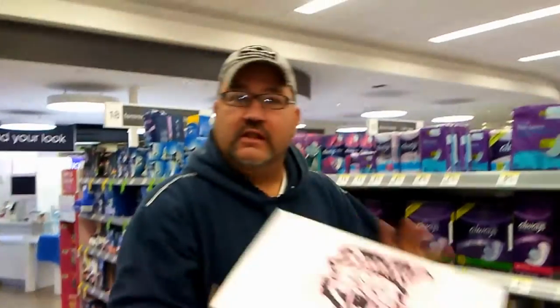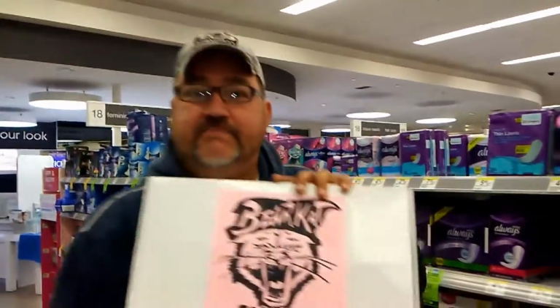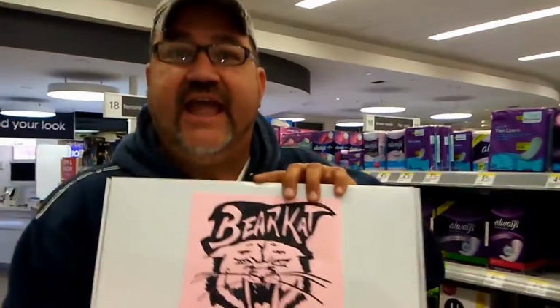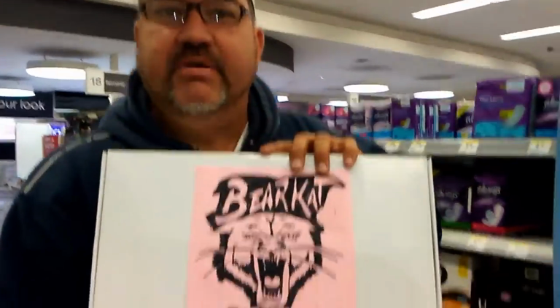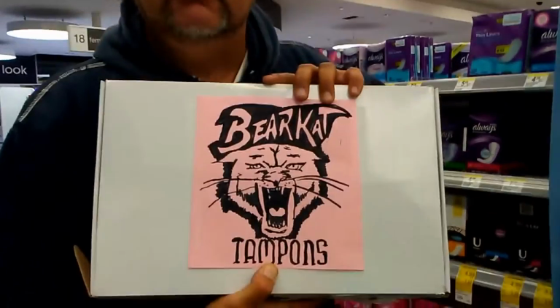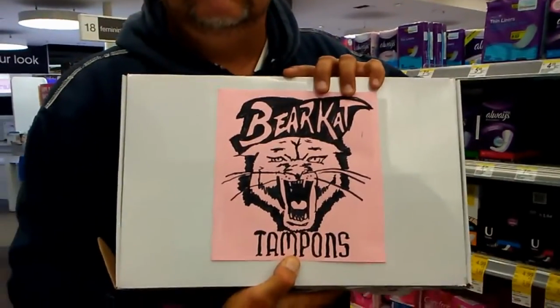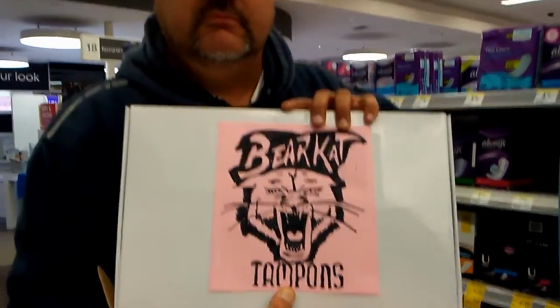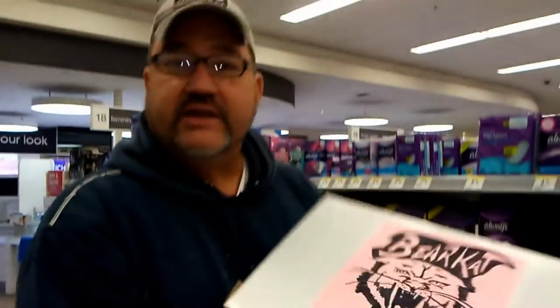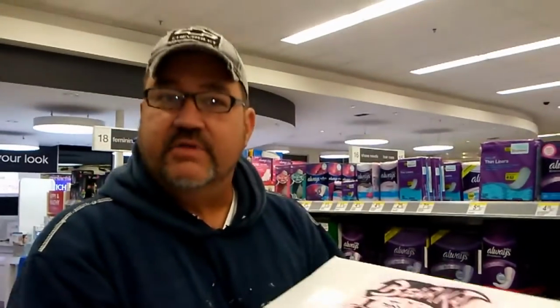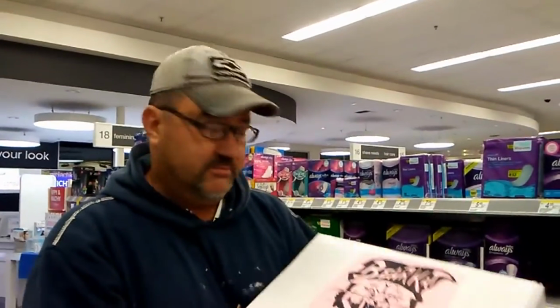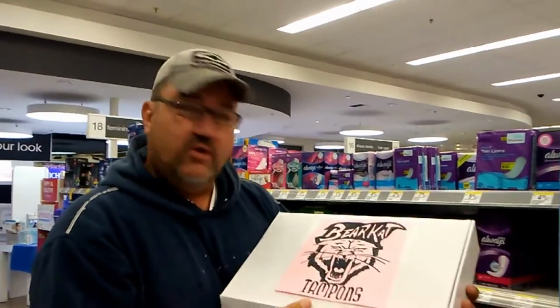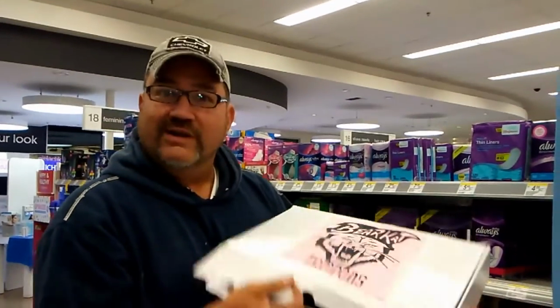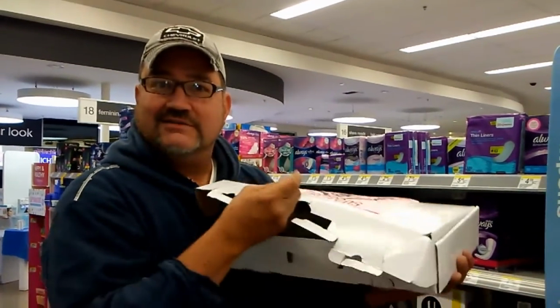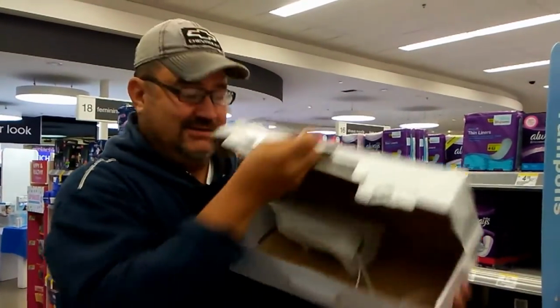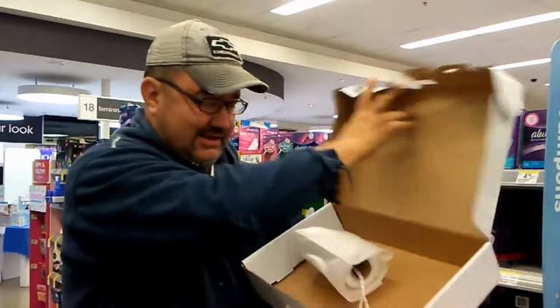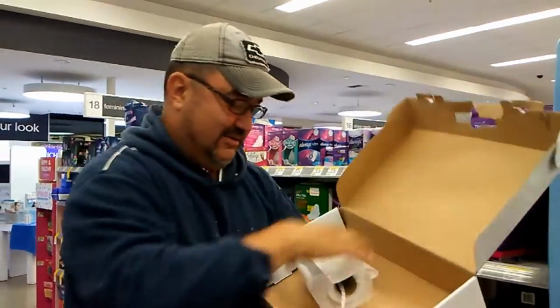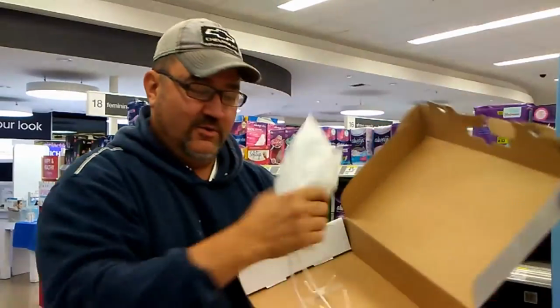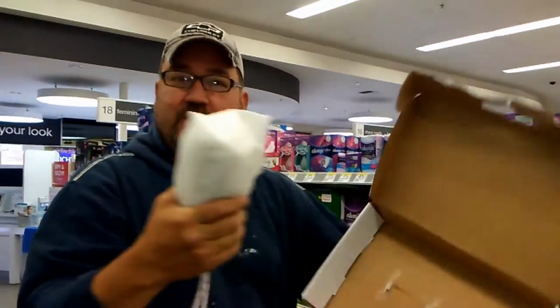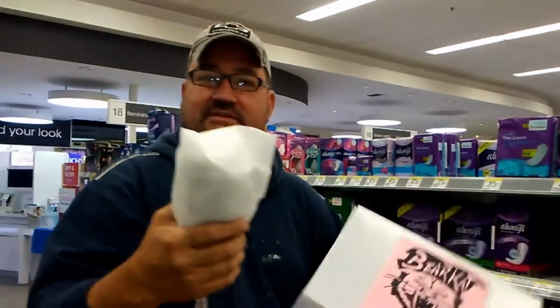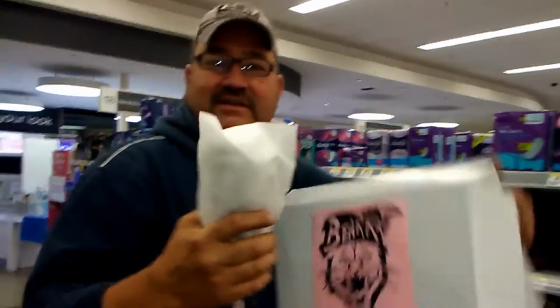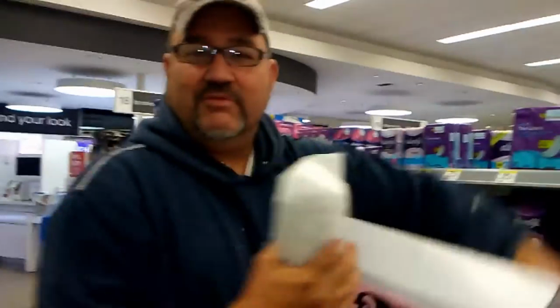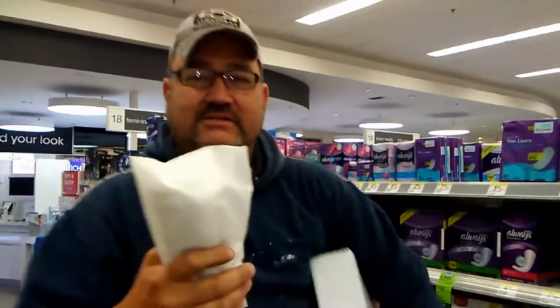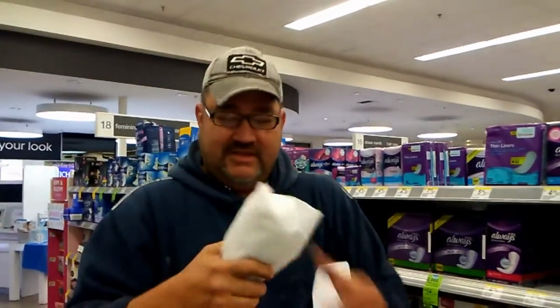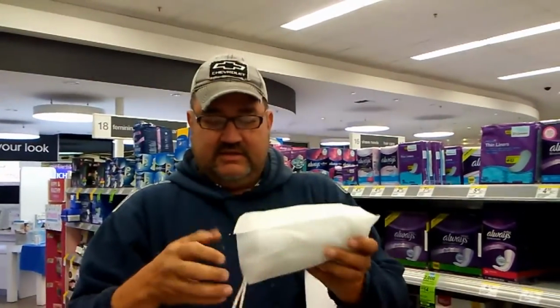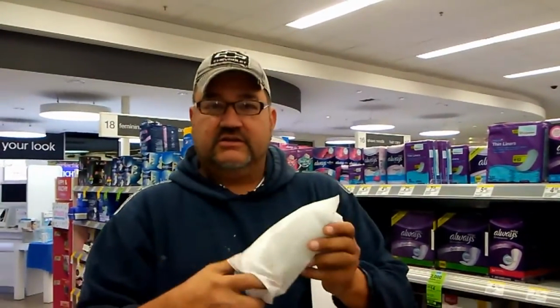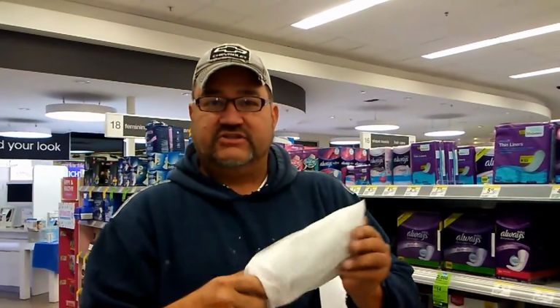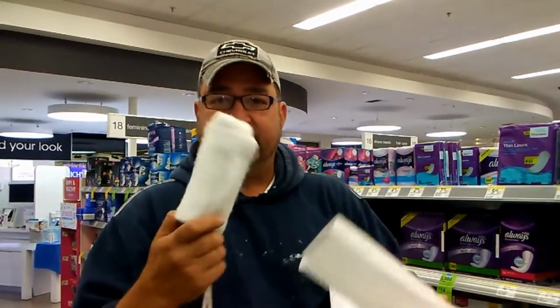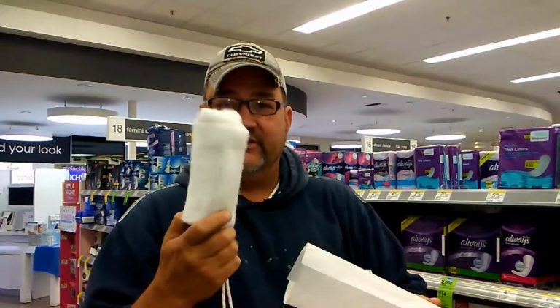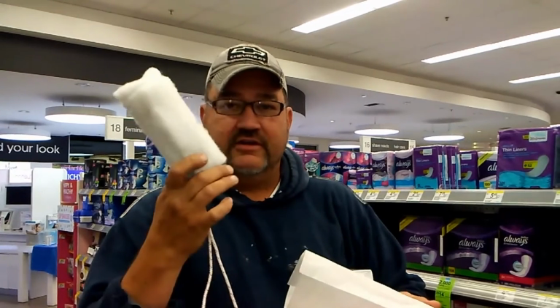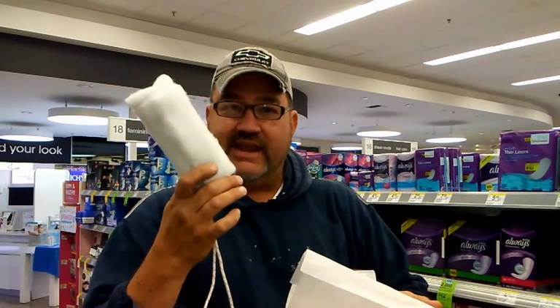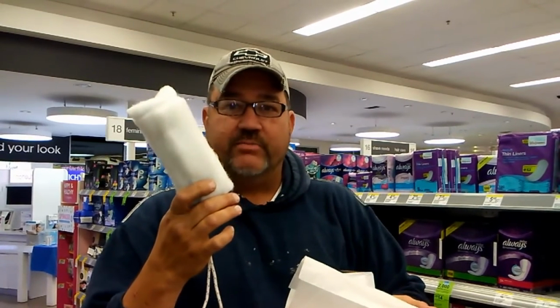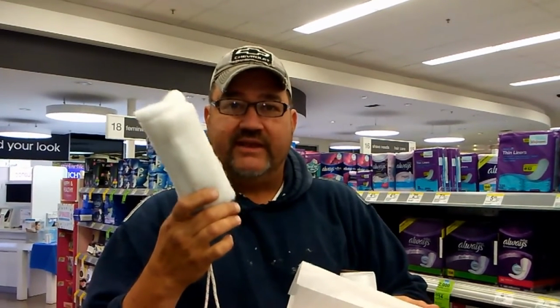Bear Cat Tampons — comes one in a box. One box! Hey, for the giant applicator, you can't go wrong with Bear Cat.